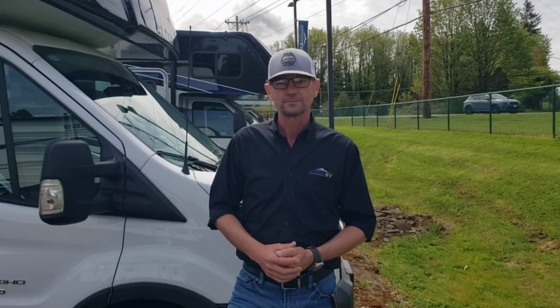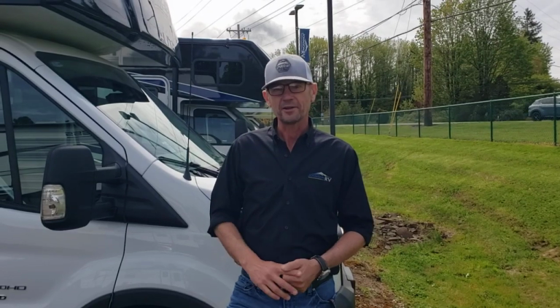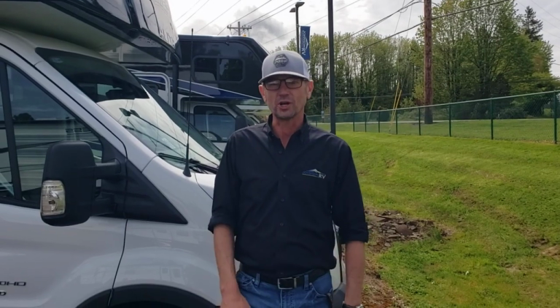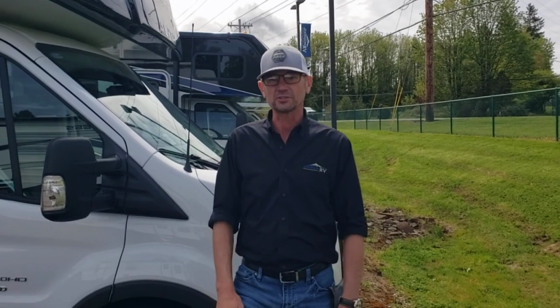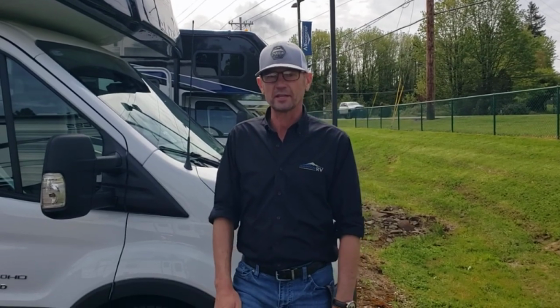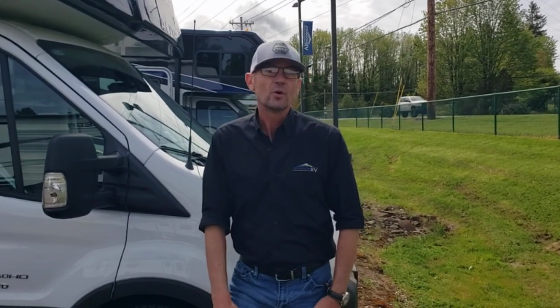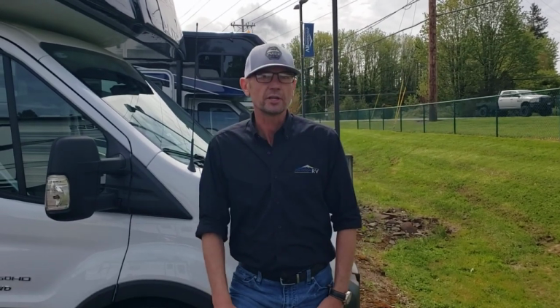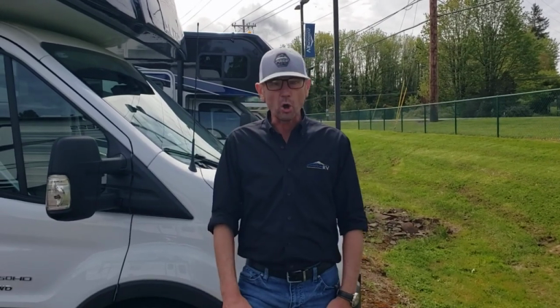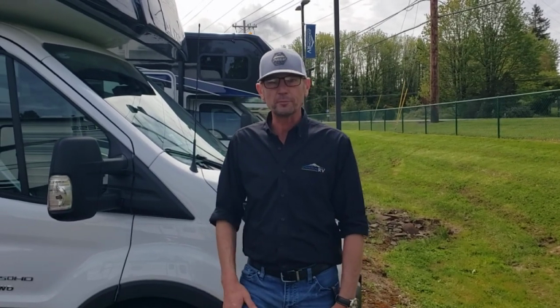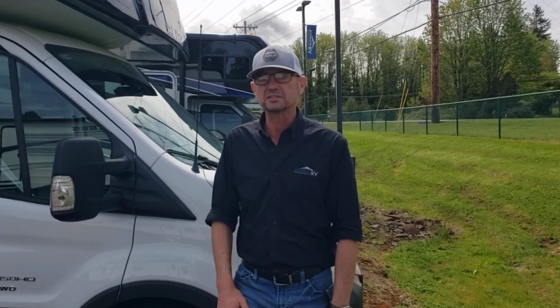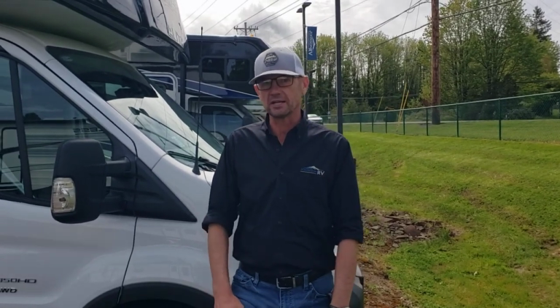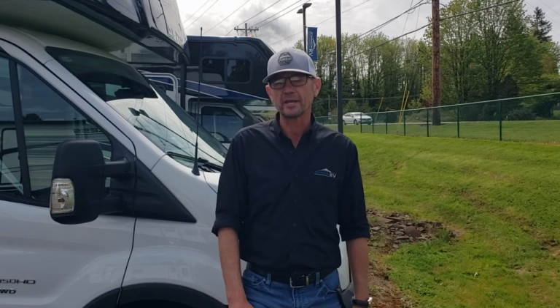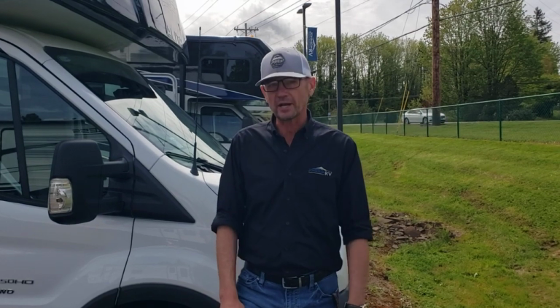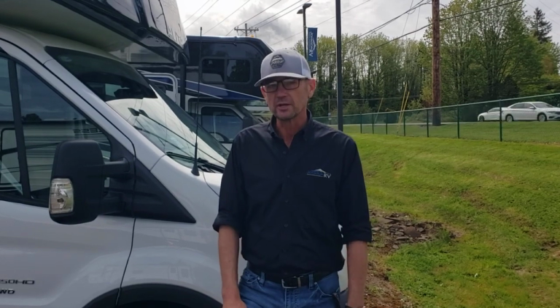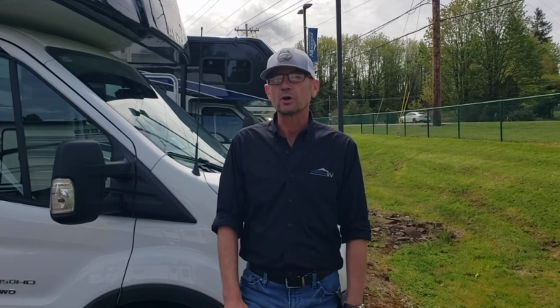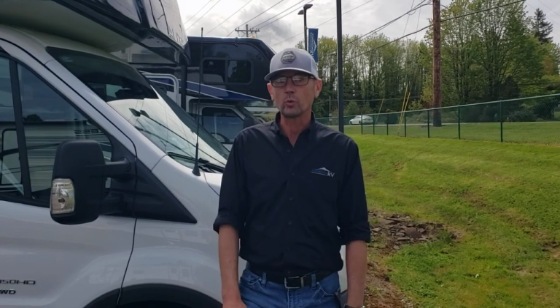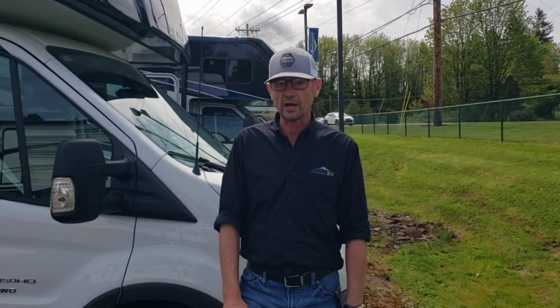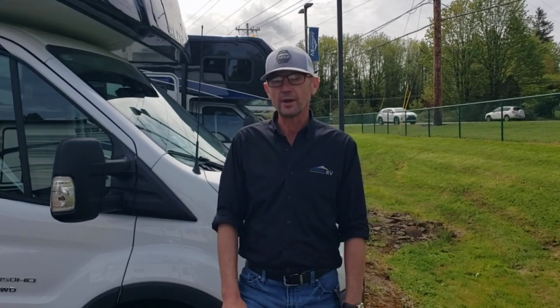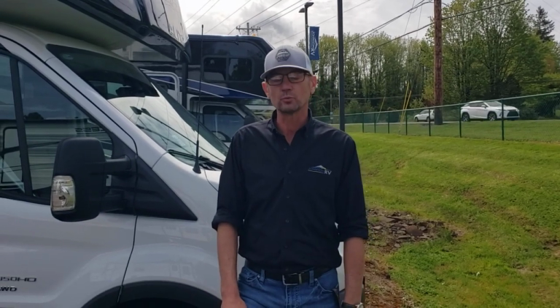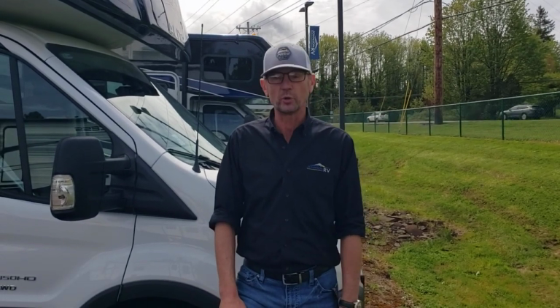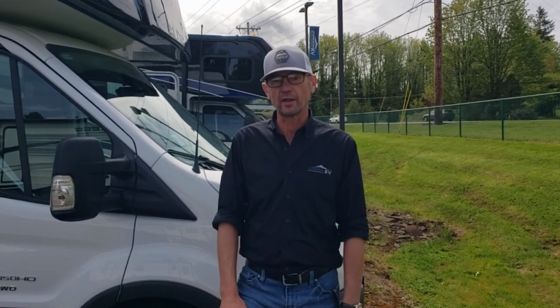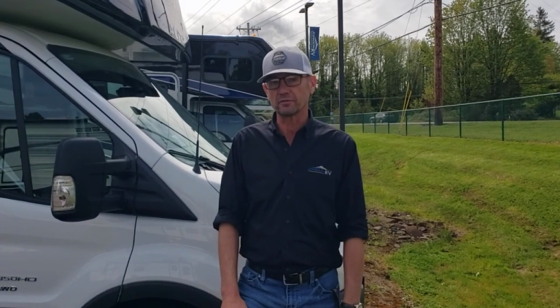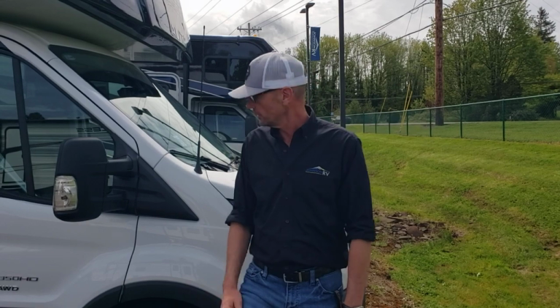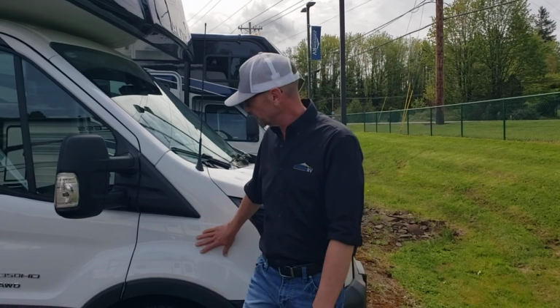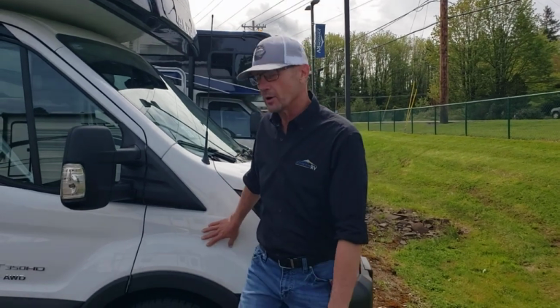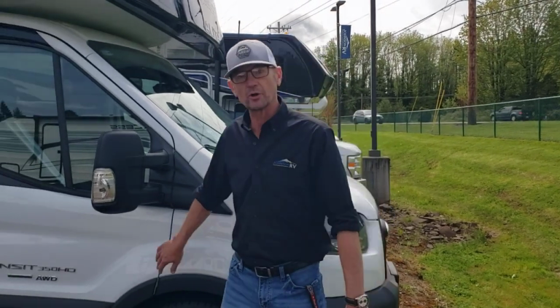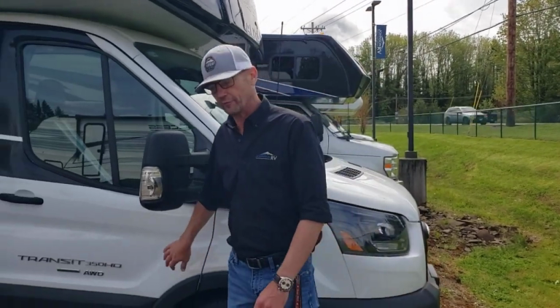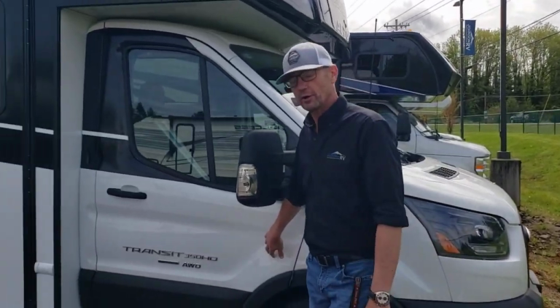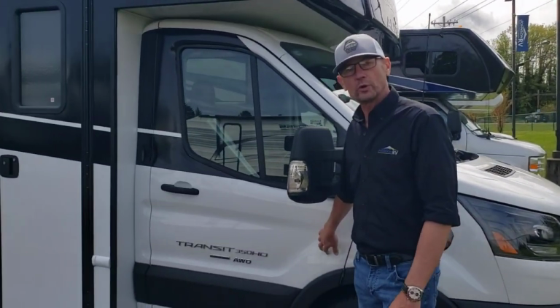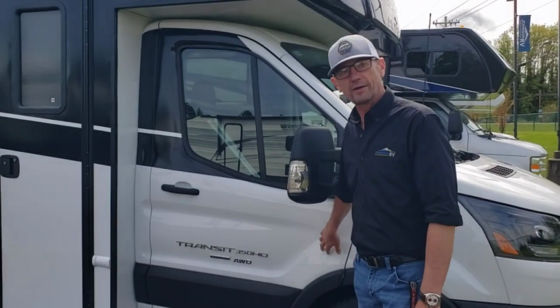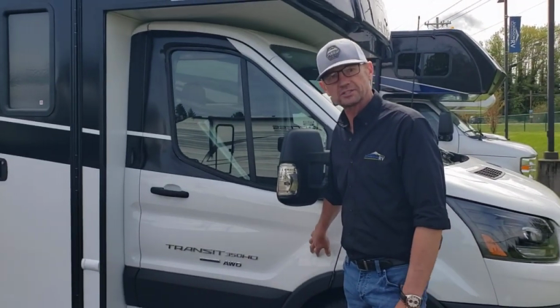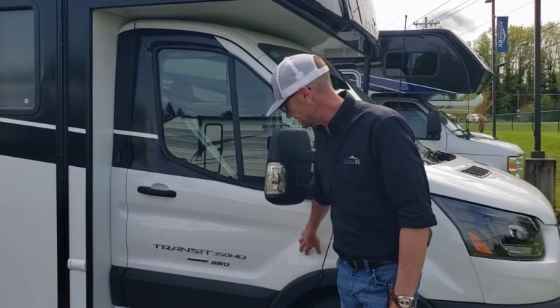Hi there, this is John at Johnson RV again. We're going to look at a small footprint C-Class, and what makes this special is it's all-wheel drive, not rear-wheel drive like most of them are. We are on the Ford all-wheel drive Transit chassis.